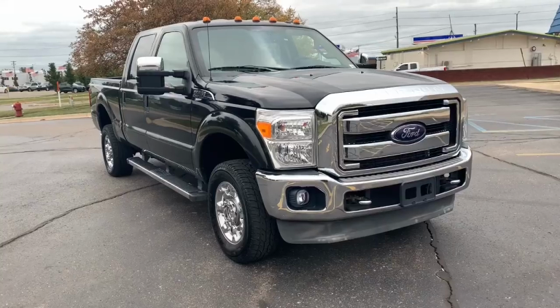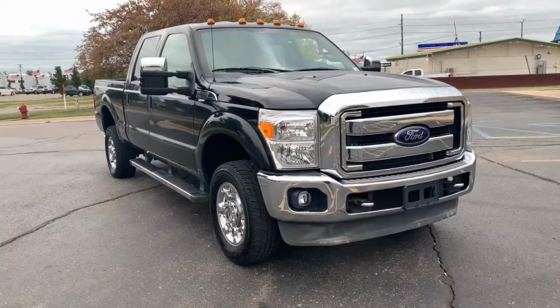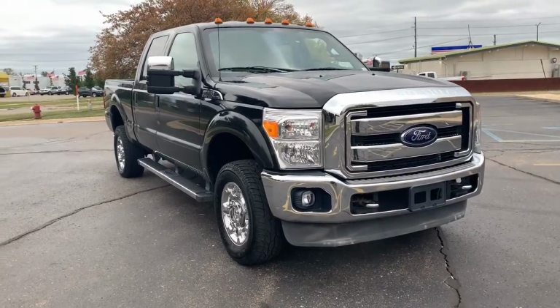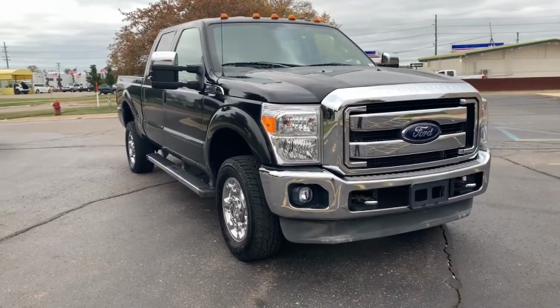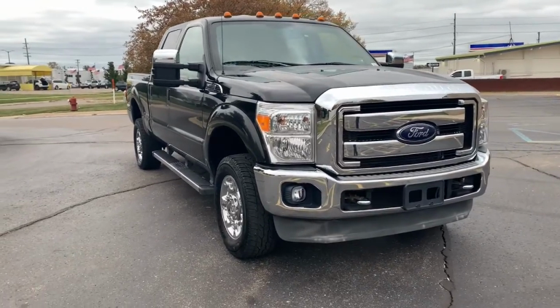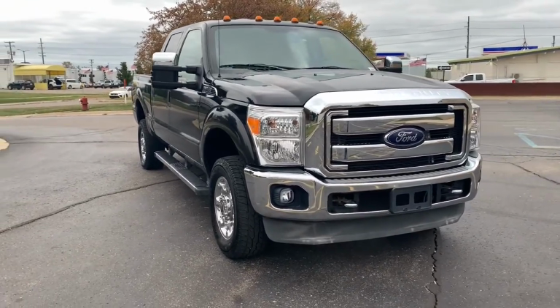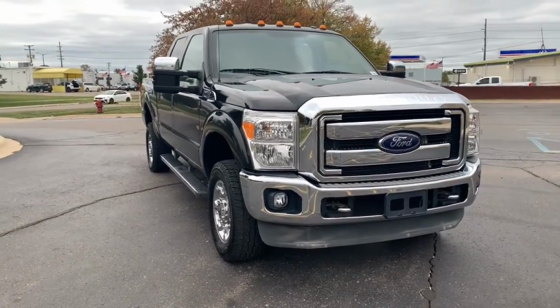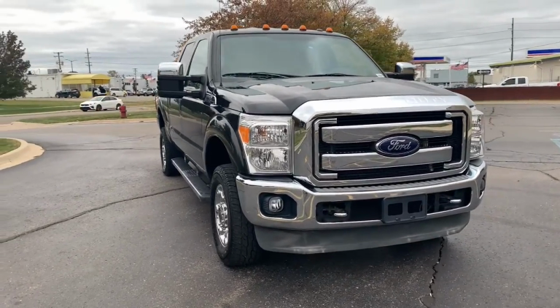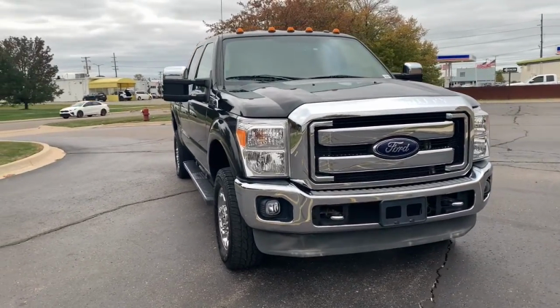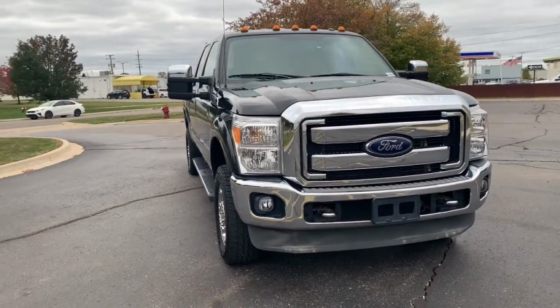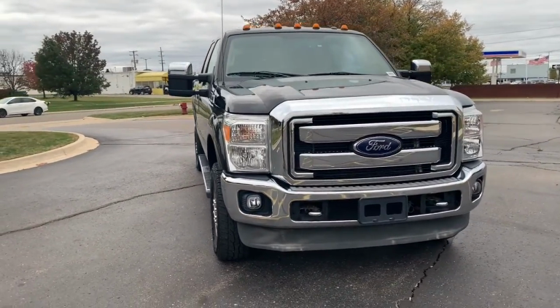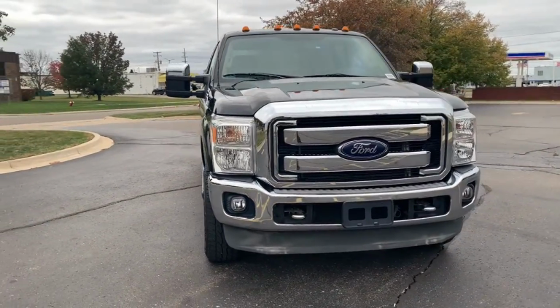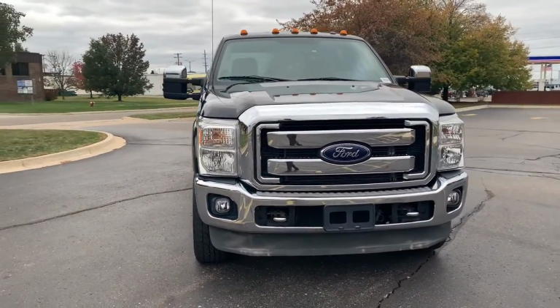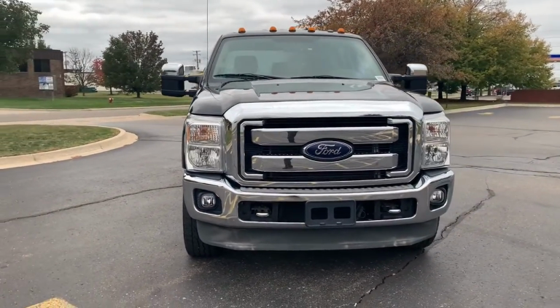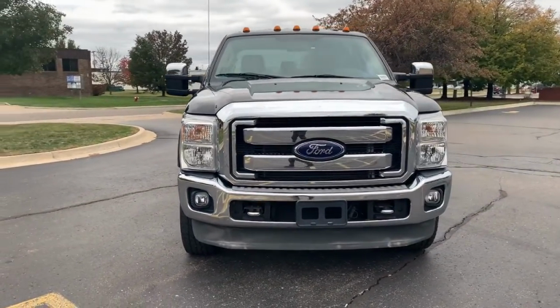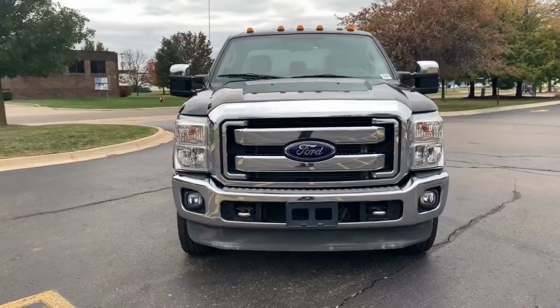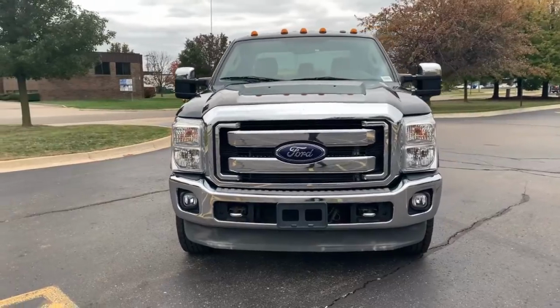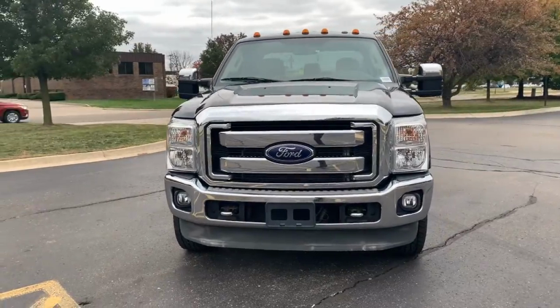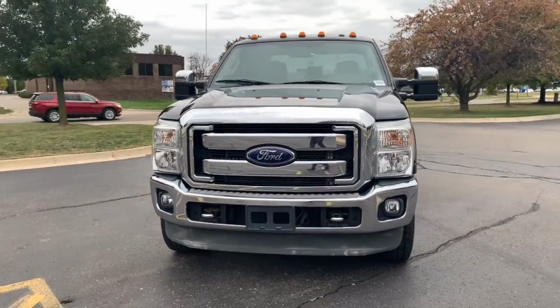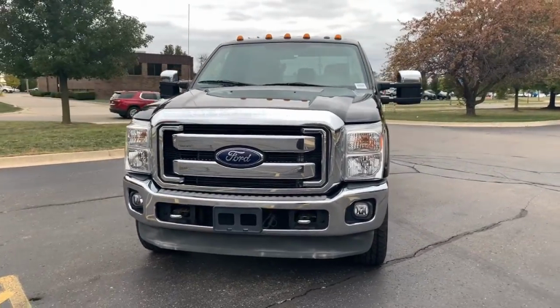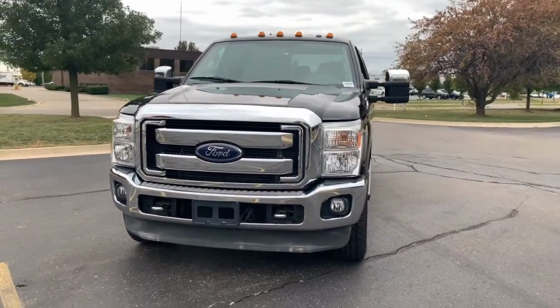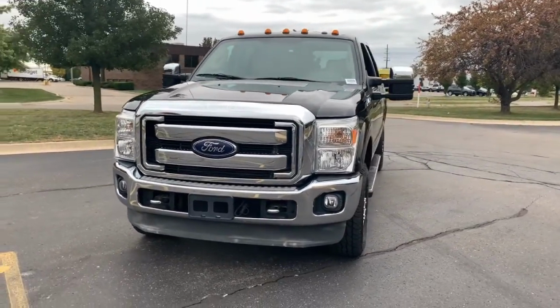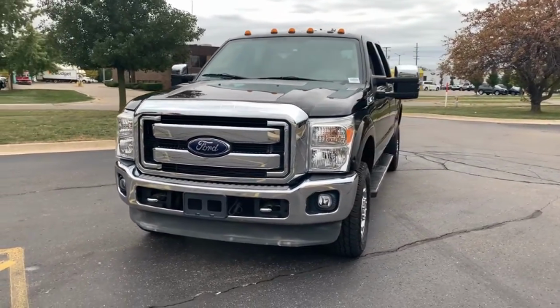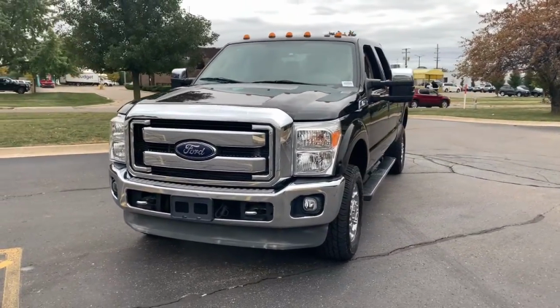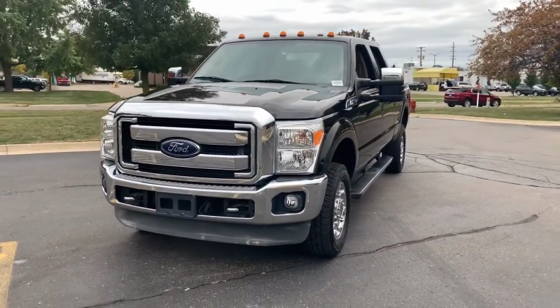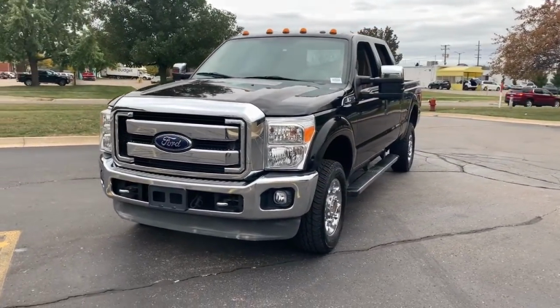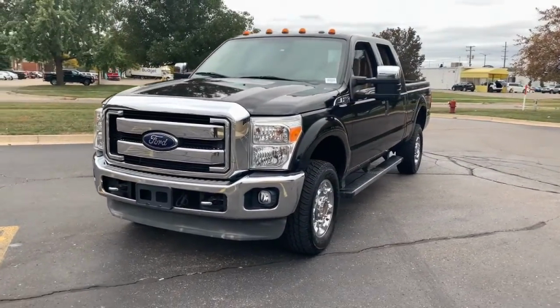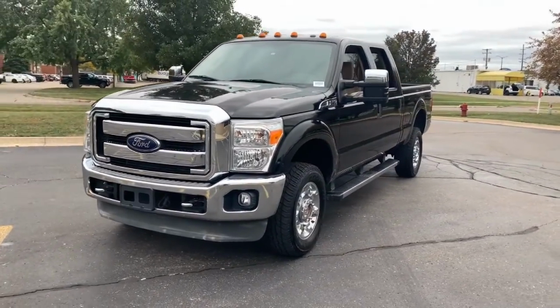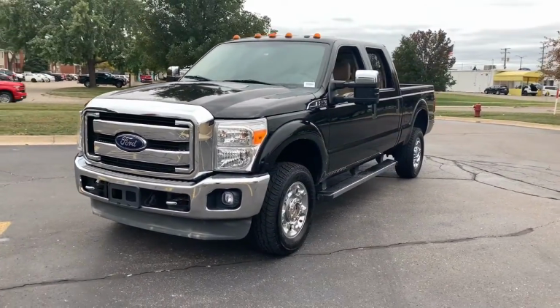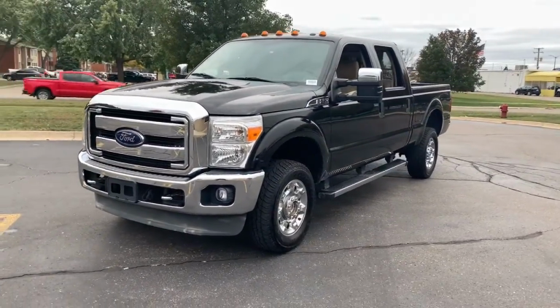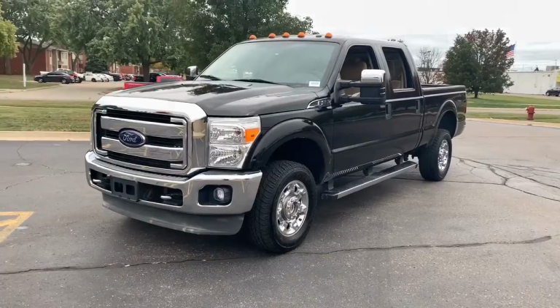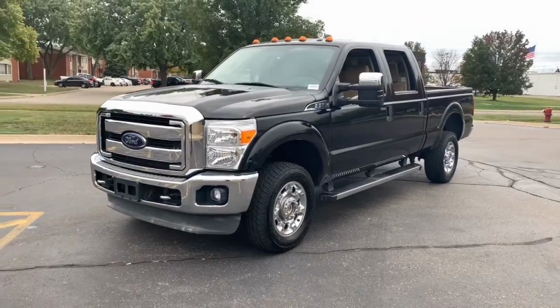Get into a car with value. 2016 Ford F-250. With less than 120,000 miles on the odometer, this vehicle stands out from the rest.